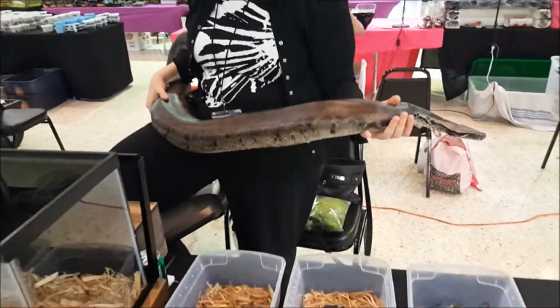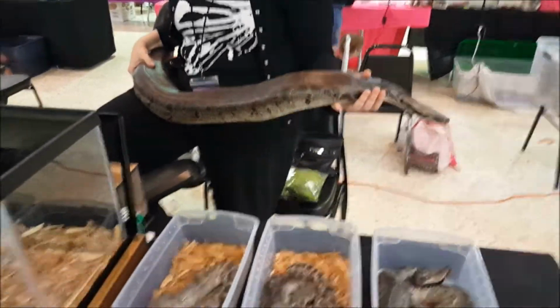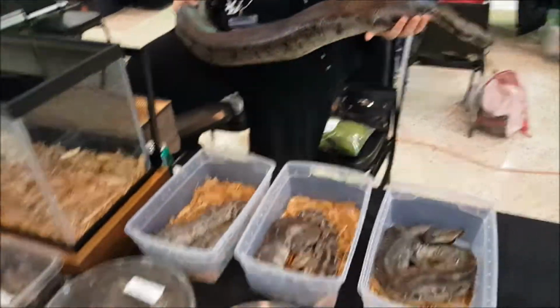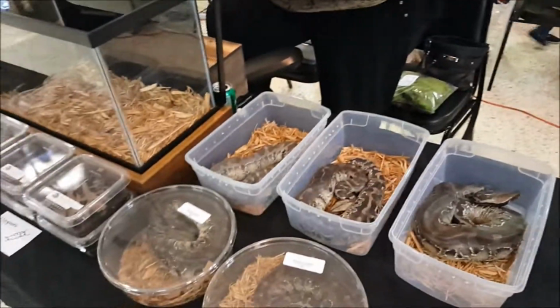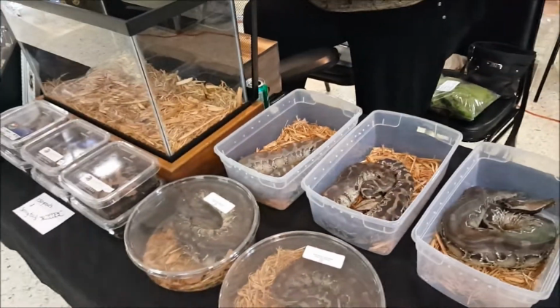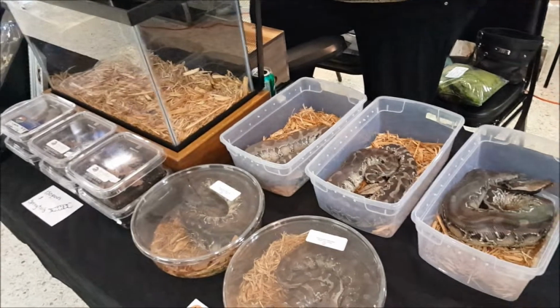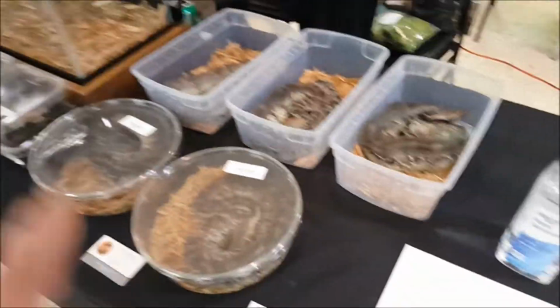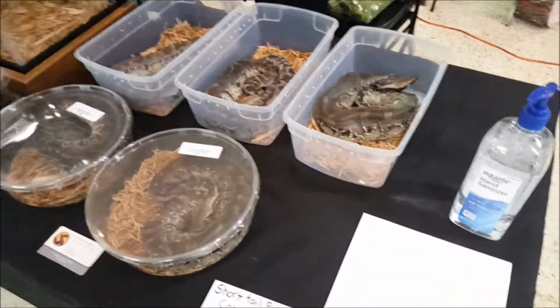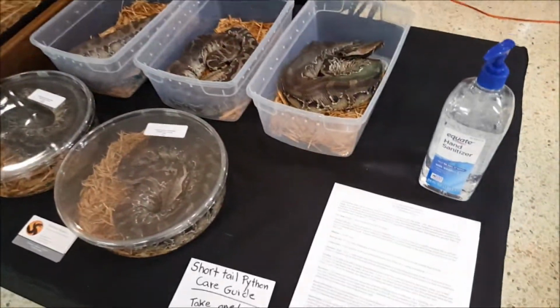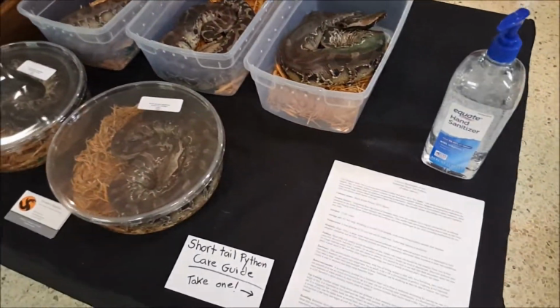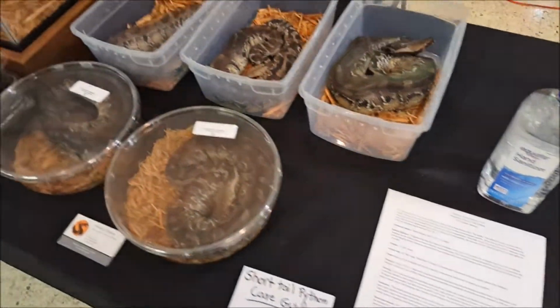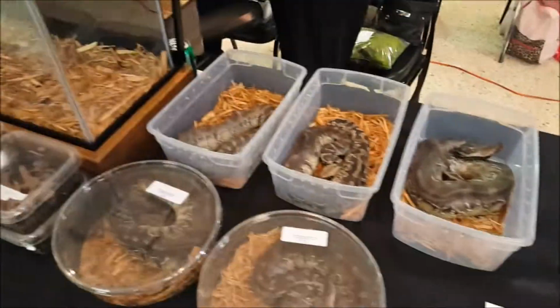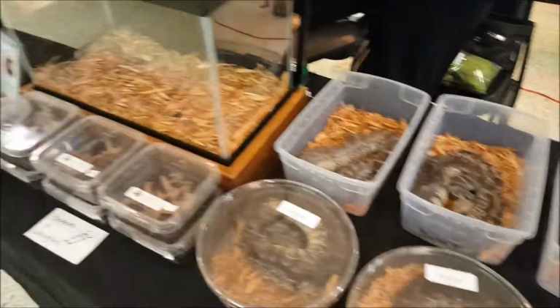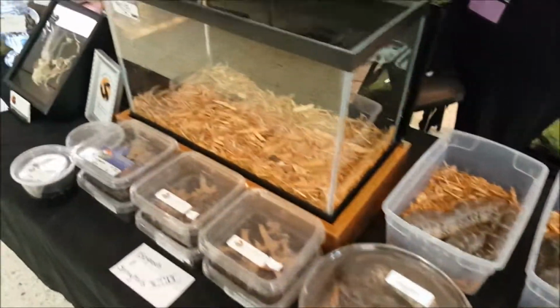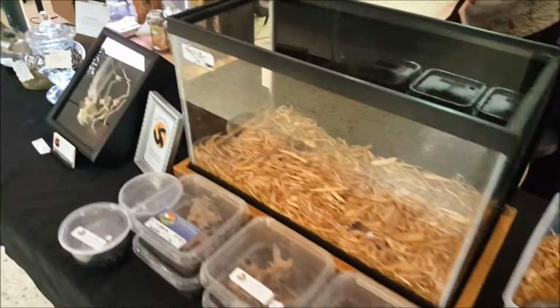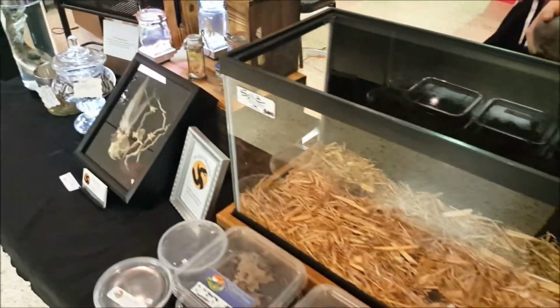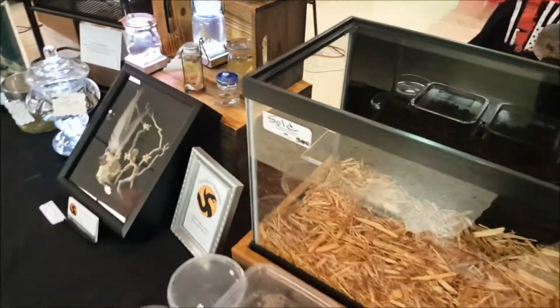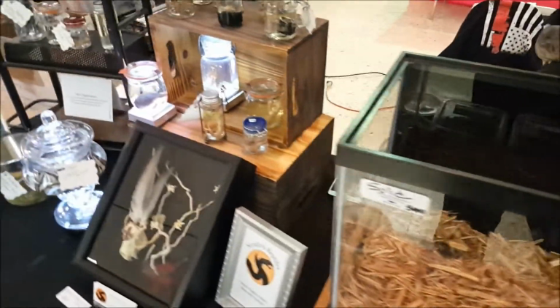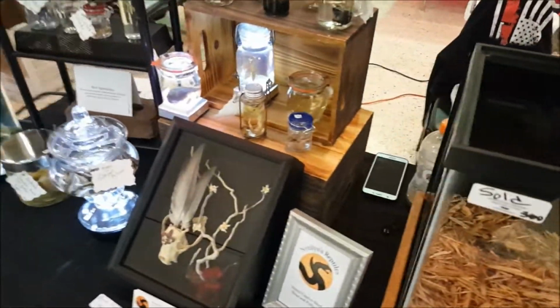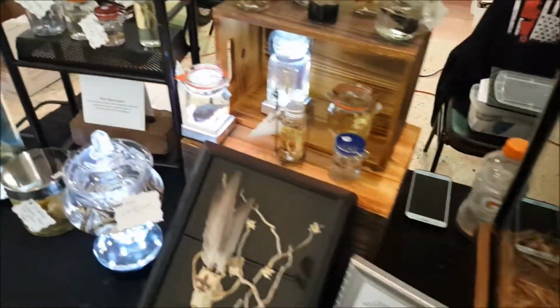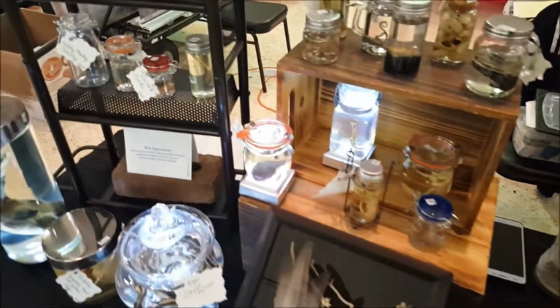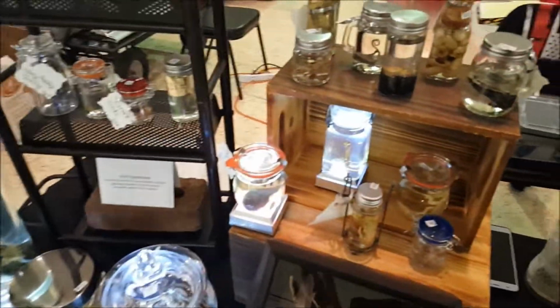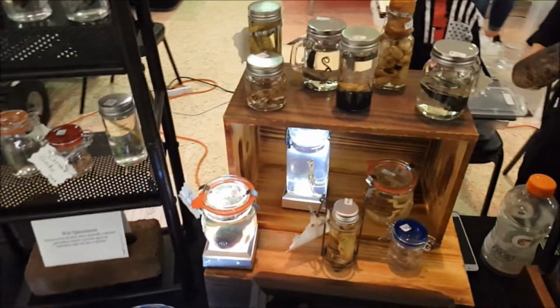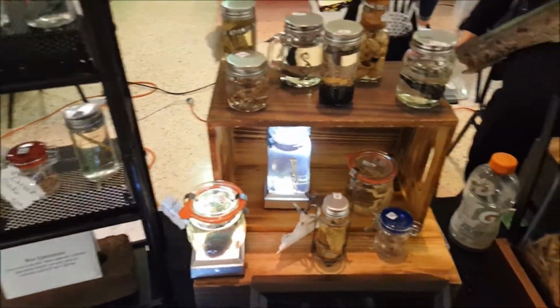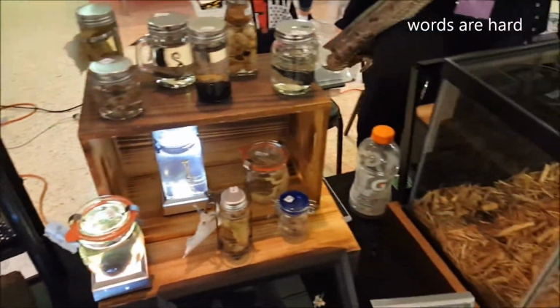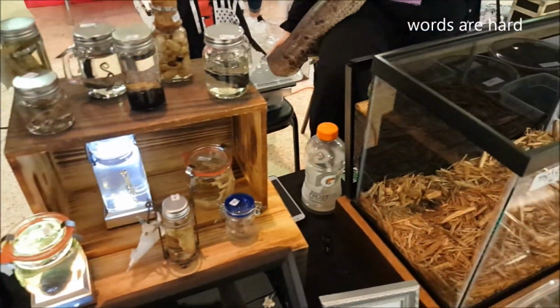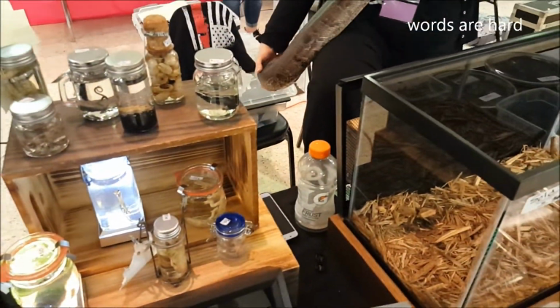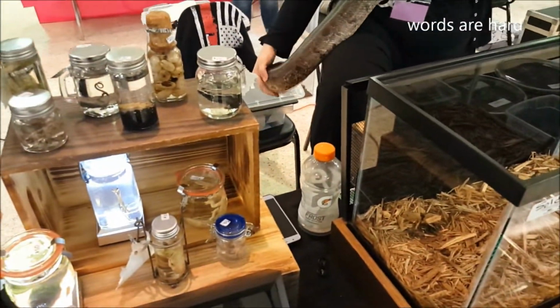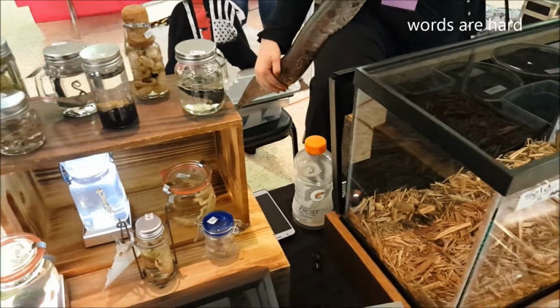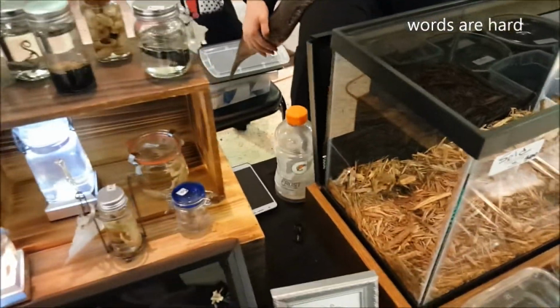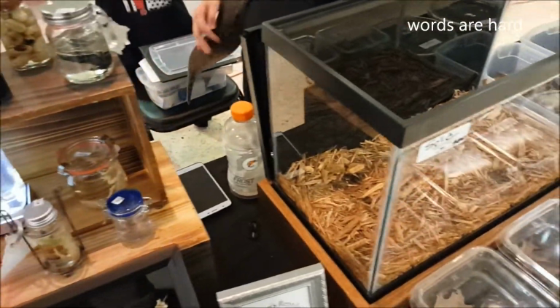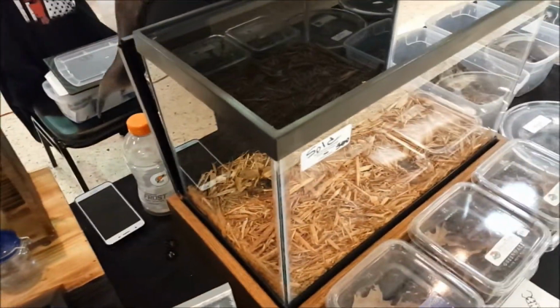So anyways, that's our table. Yeah, we sell stuff, but we also try to educate, and that is so important. And that is missing in reptile shows these days. Any question you have about anything on here, we are more than happy to describe and talk to people — tell them everything about it.